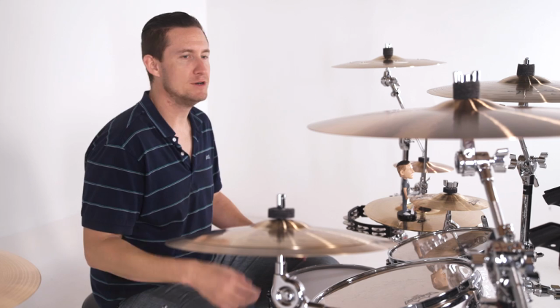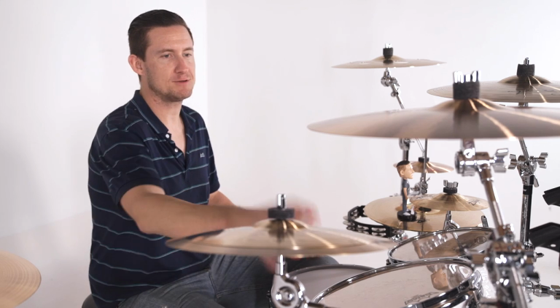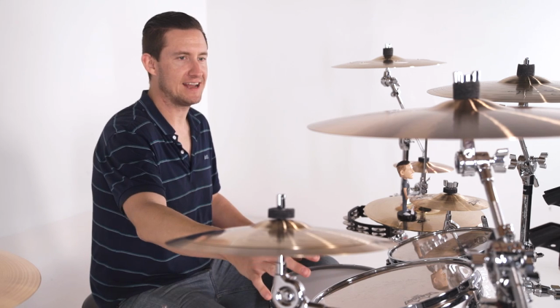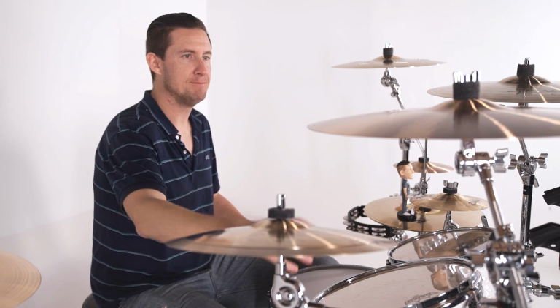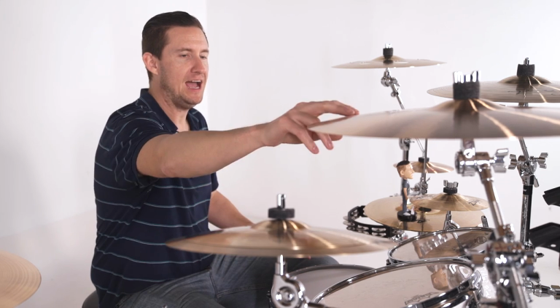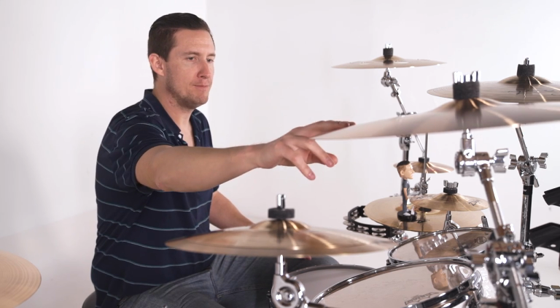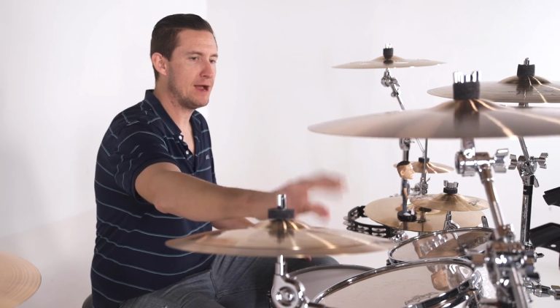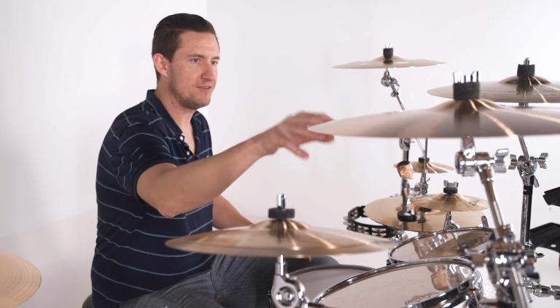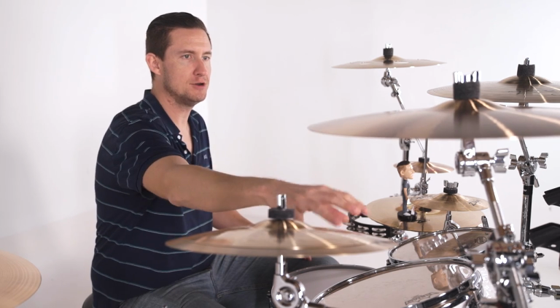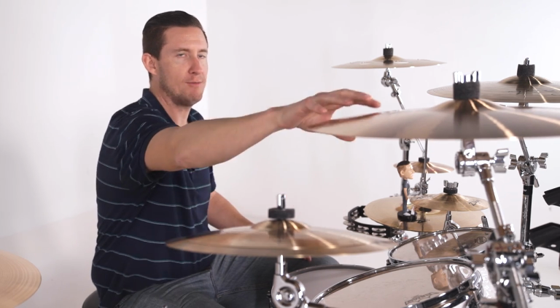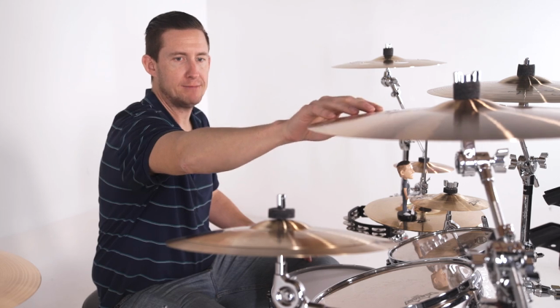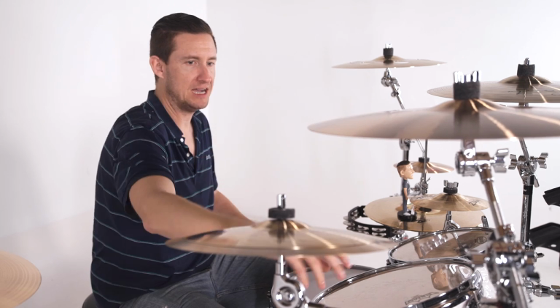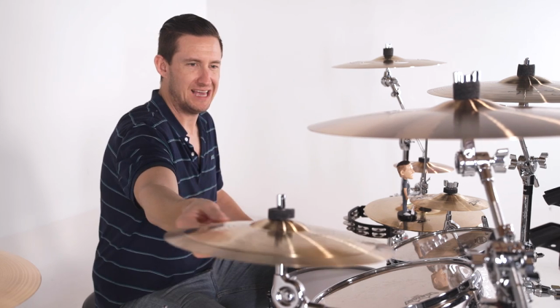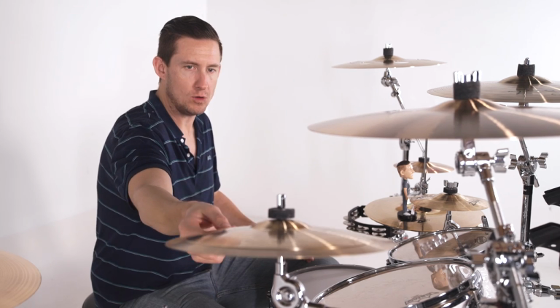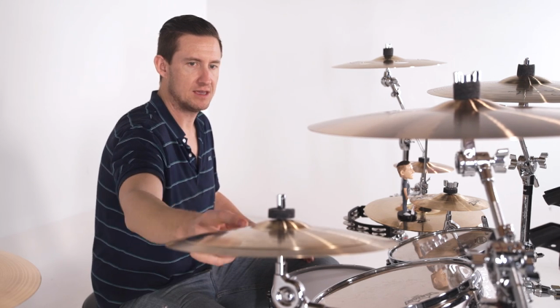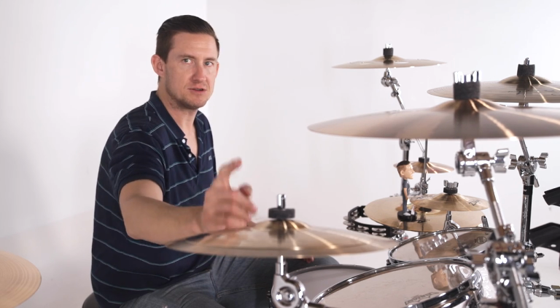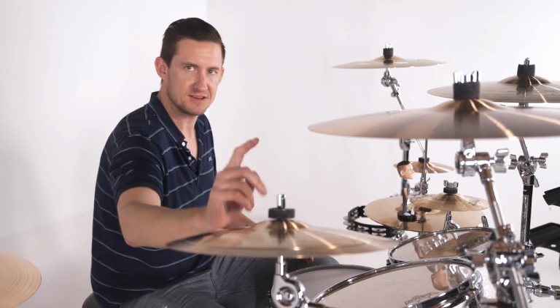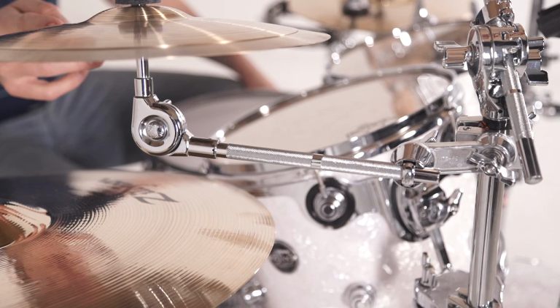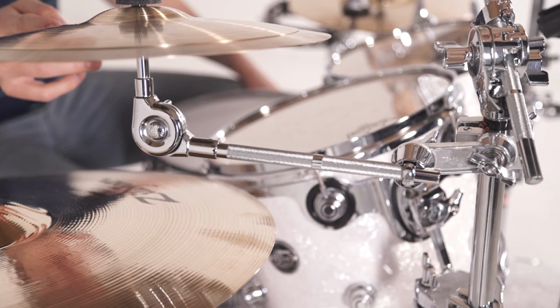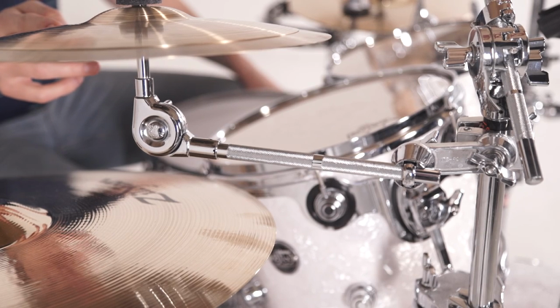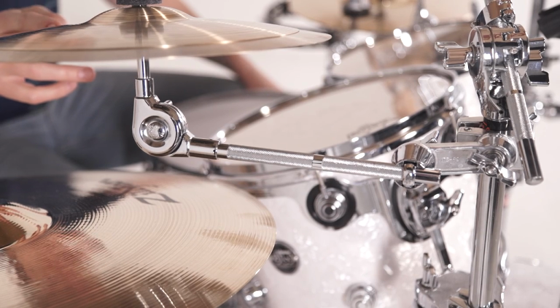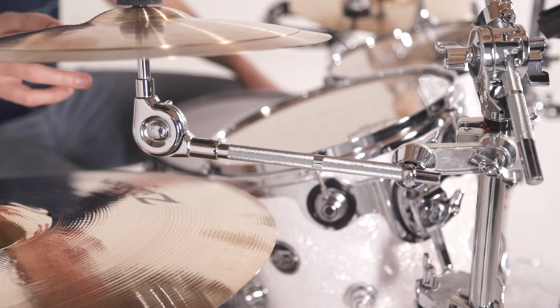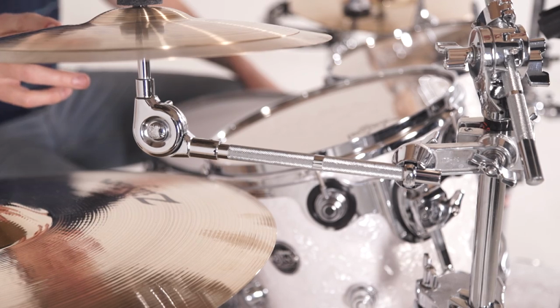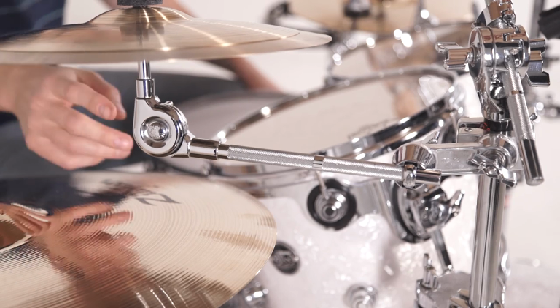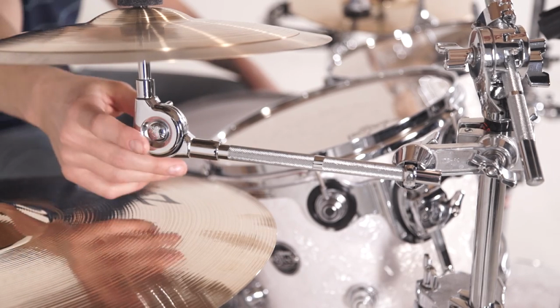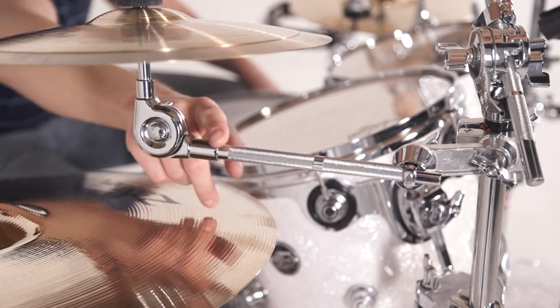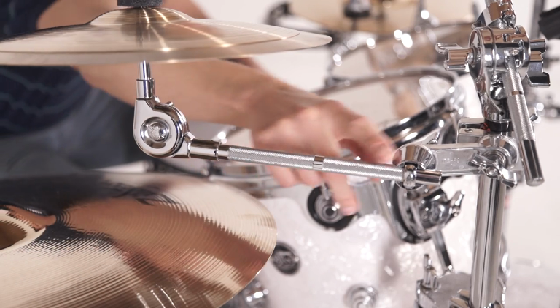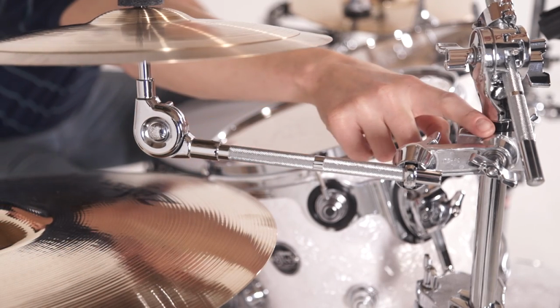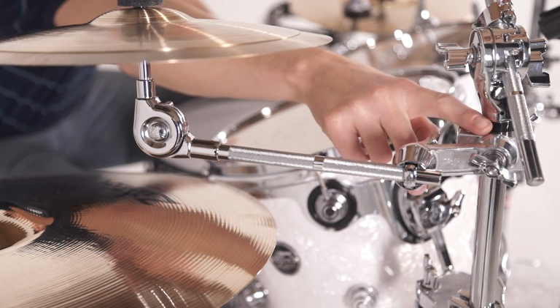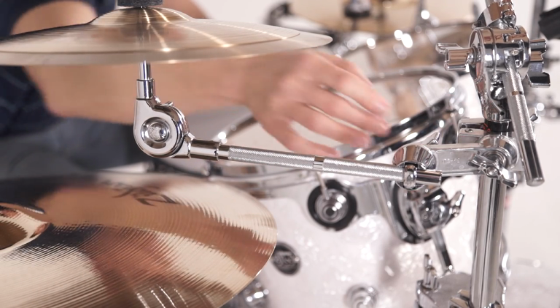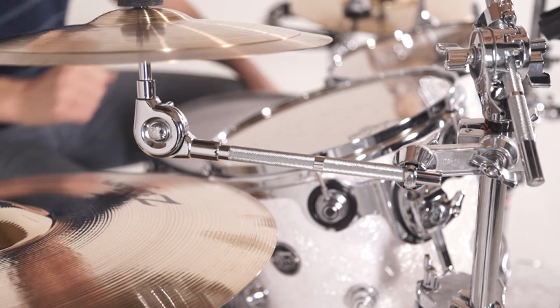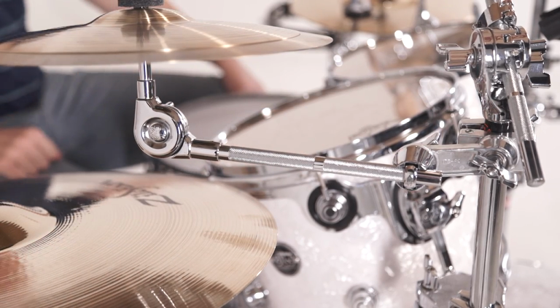Moving over to the right side of the kit, I have one mounted directly off of the tube of my right main crash, and it's holding a little stacker setup — not too much boom arm, just the perfect amount to give me the placement that I need.